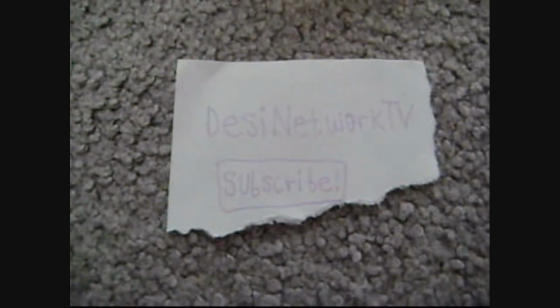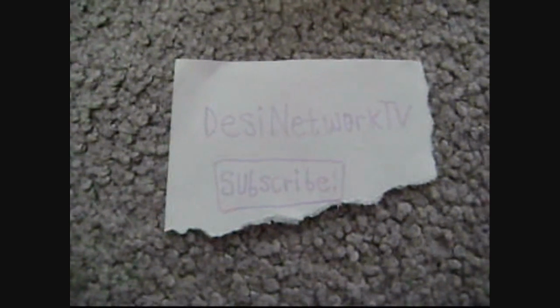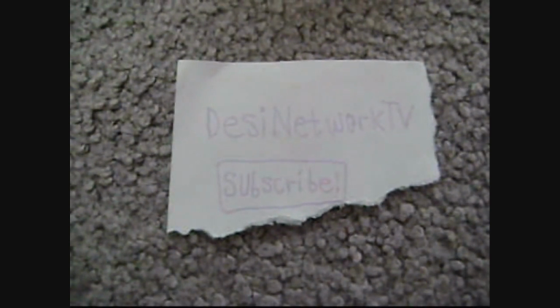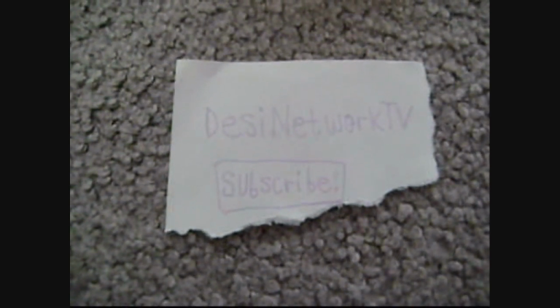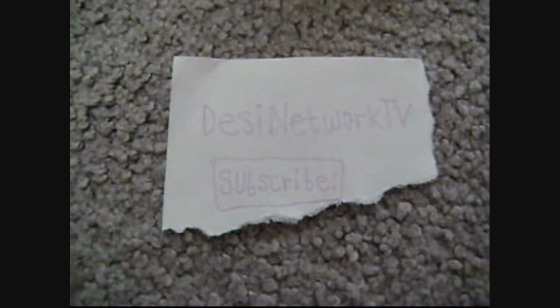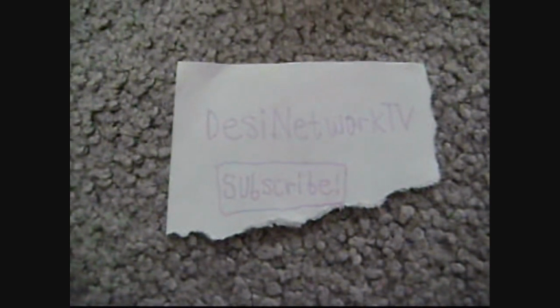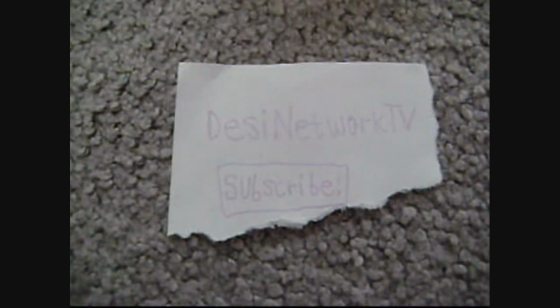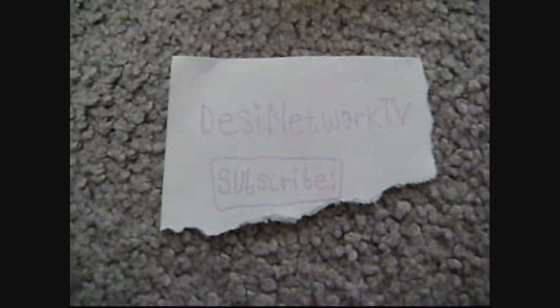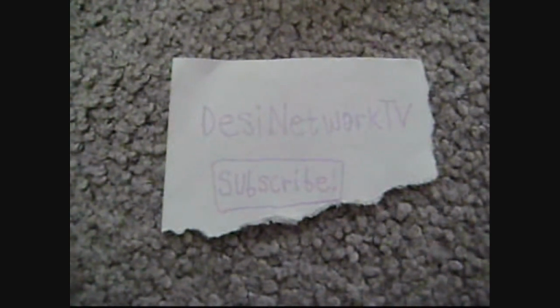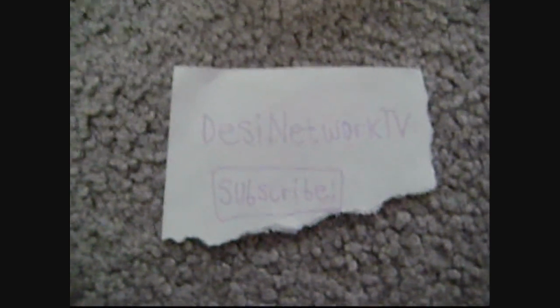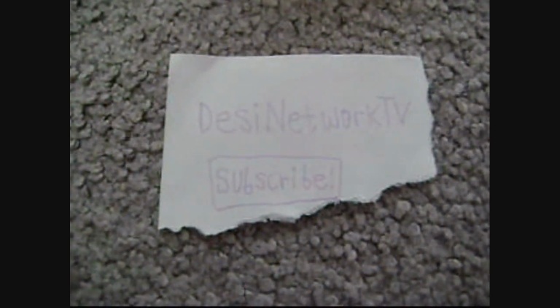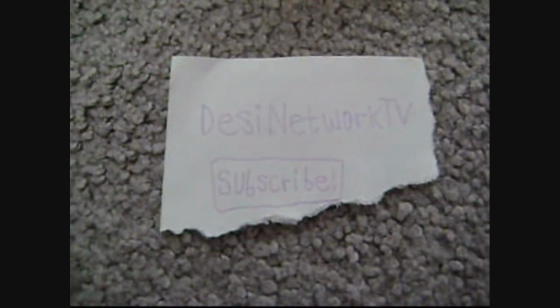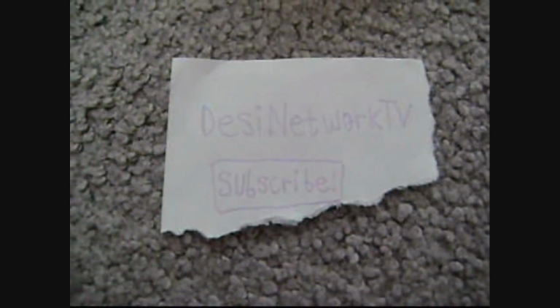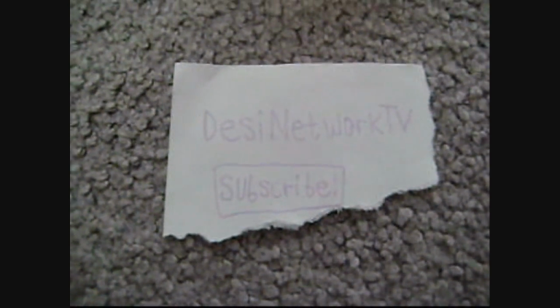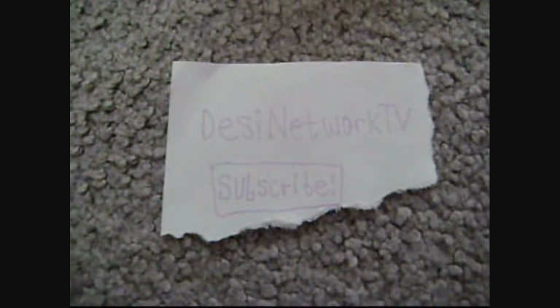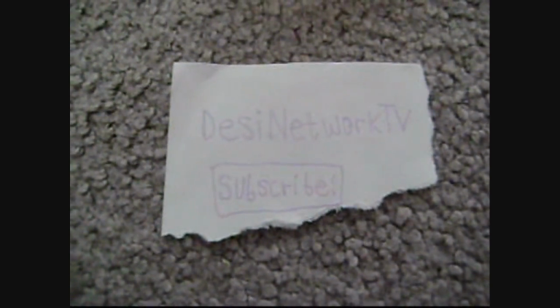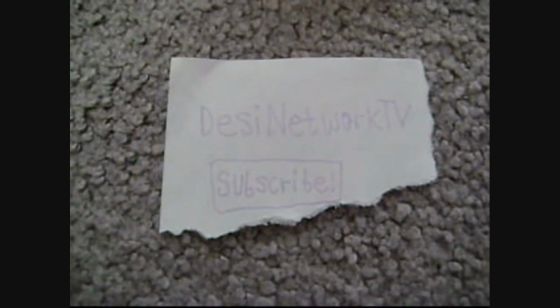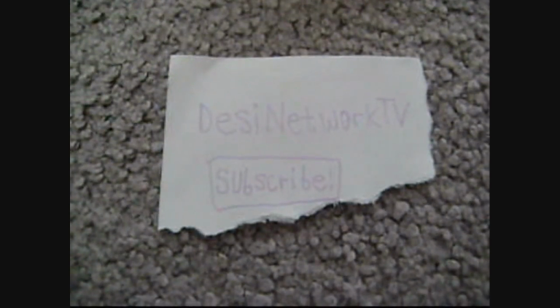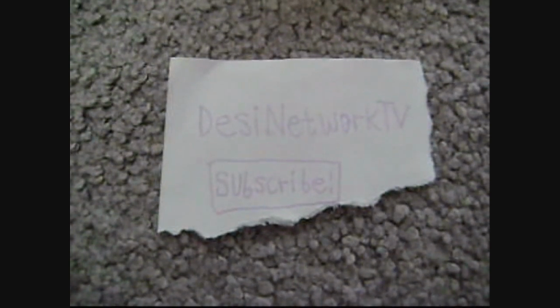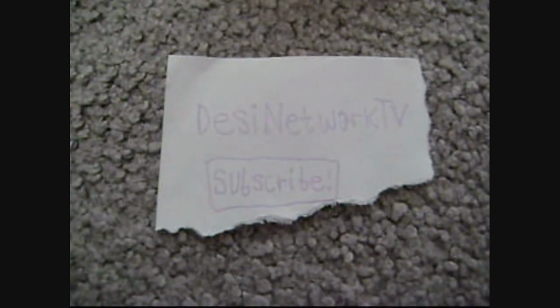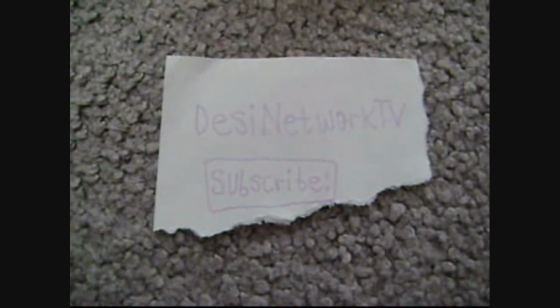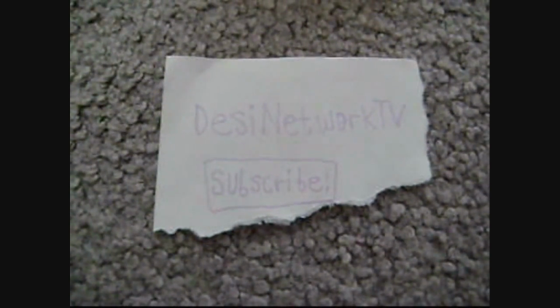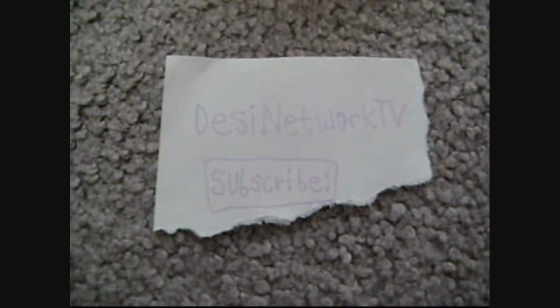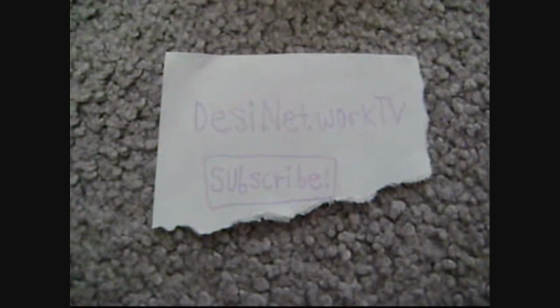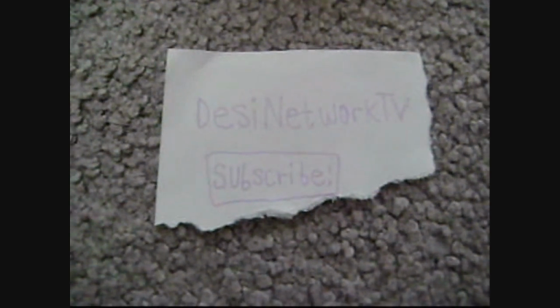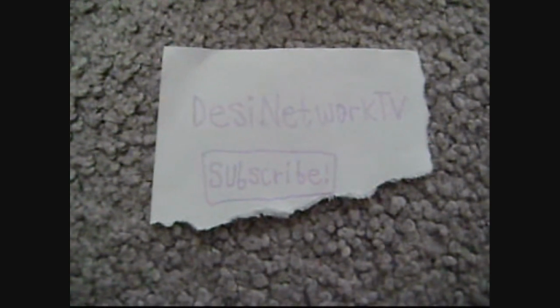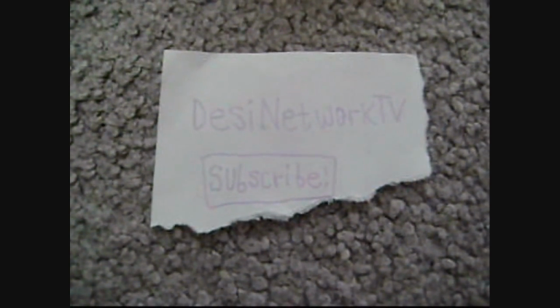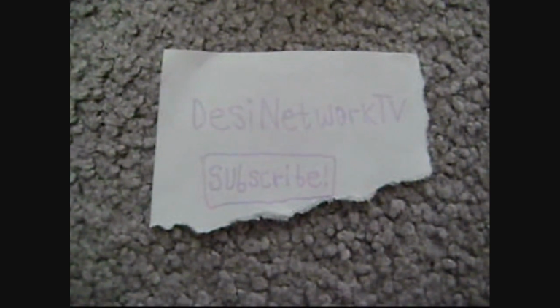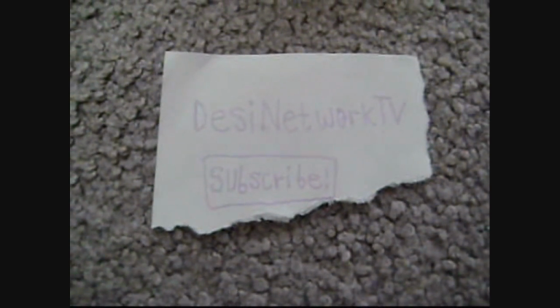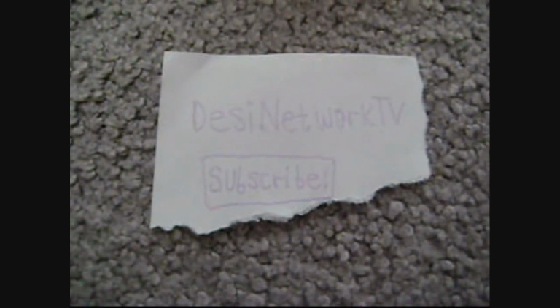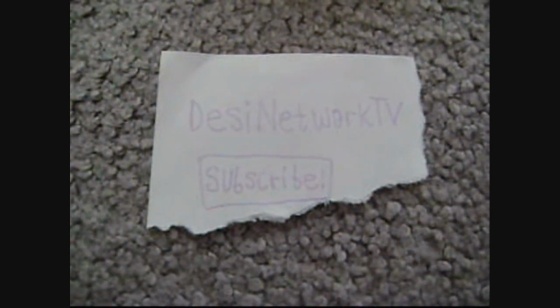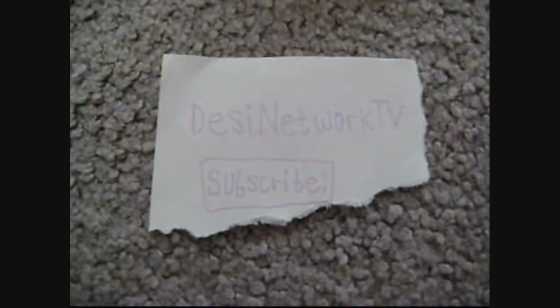Hey everybody, it's TheySeeNetworkTV, and today I'm going to show you how to make instant ice. You don't even have to put it in the freezer.